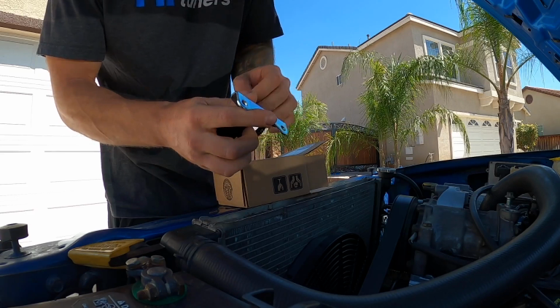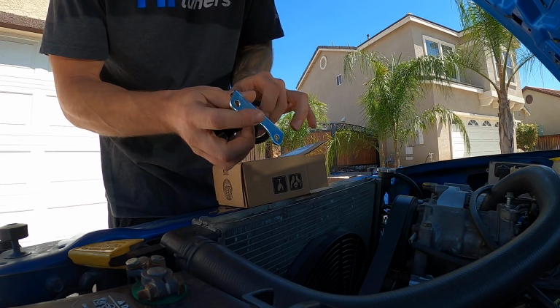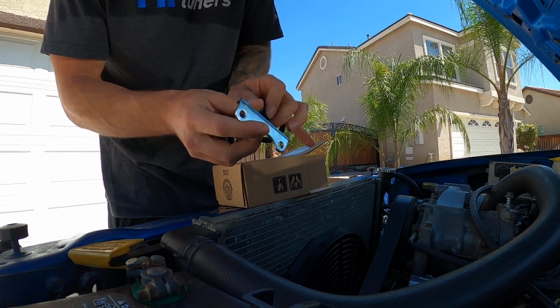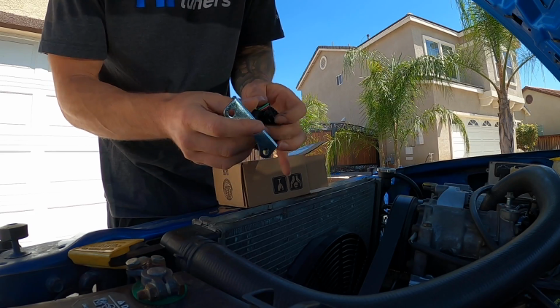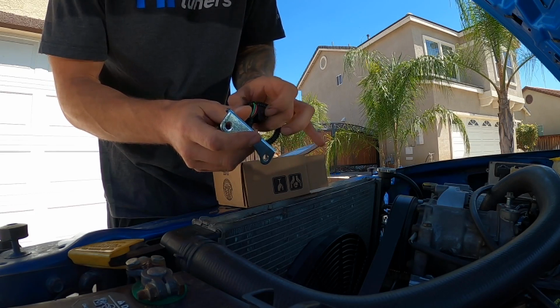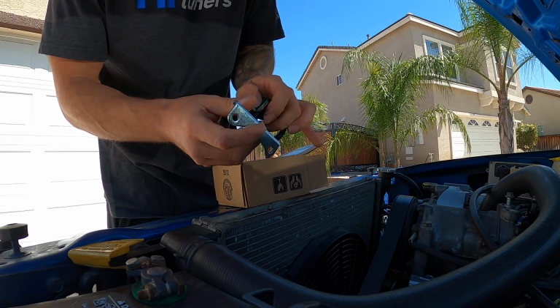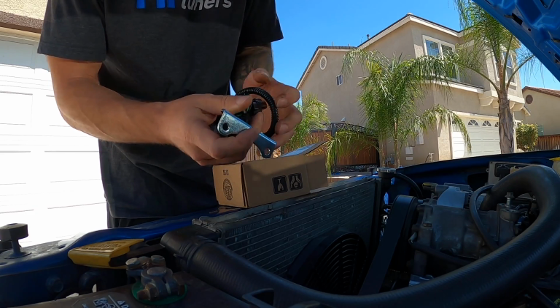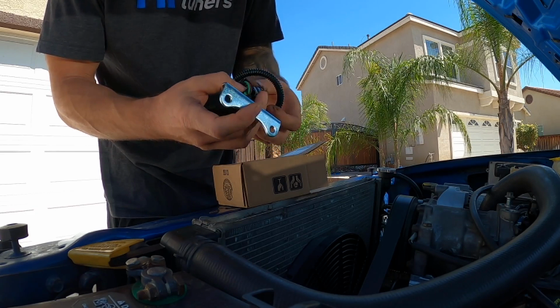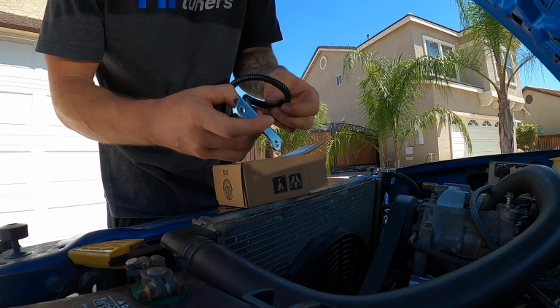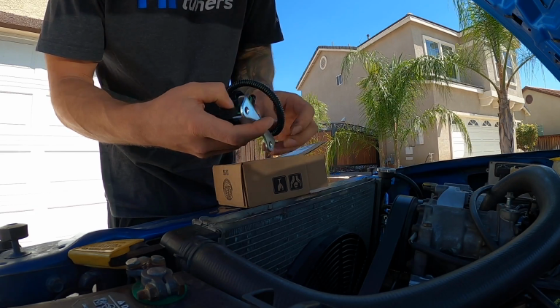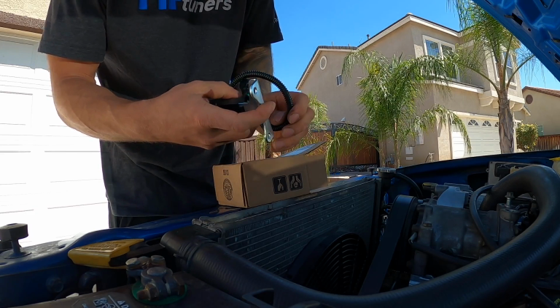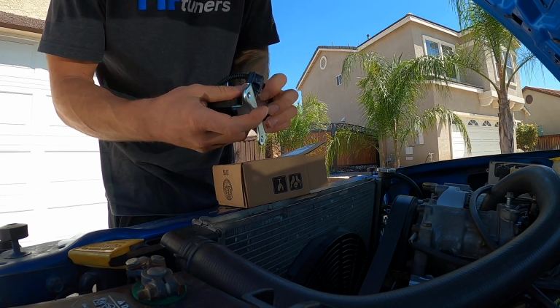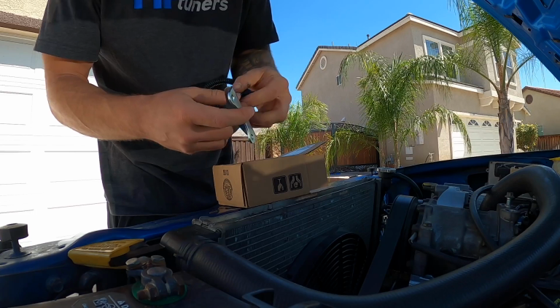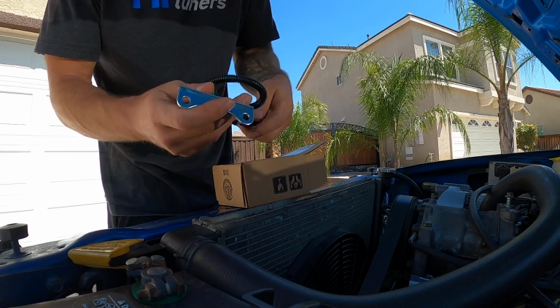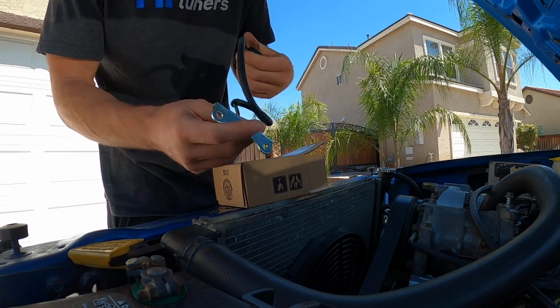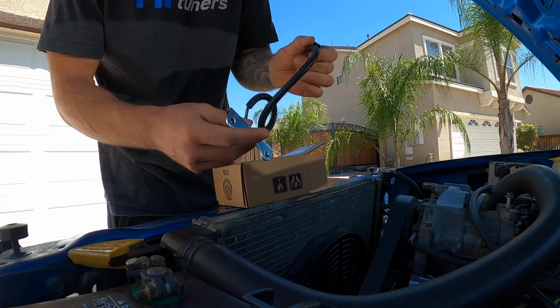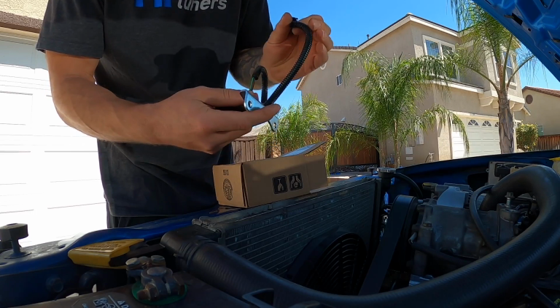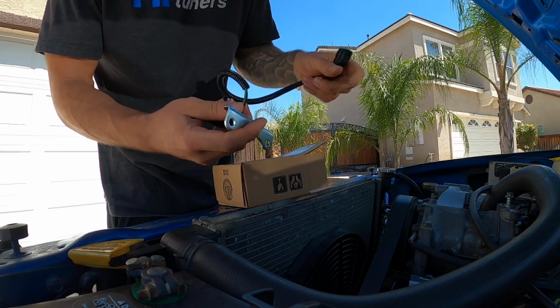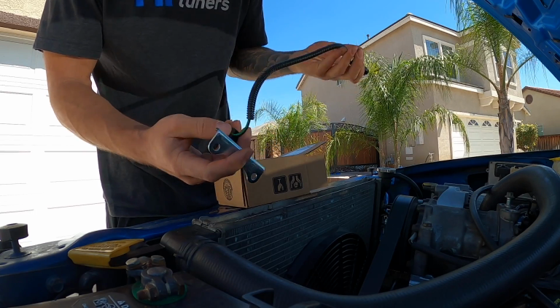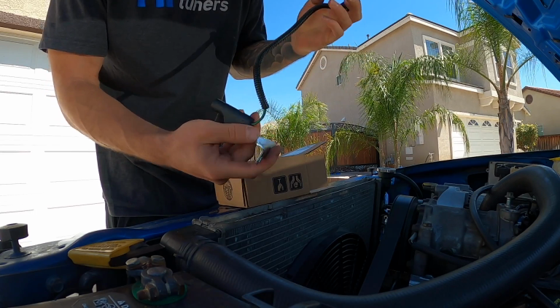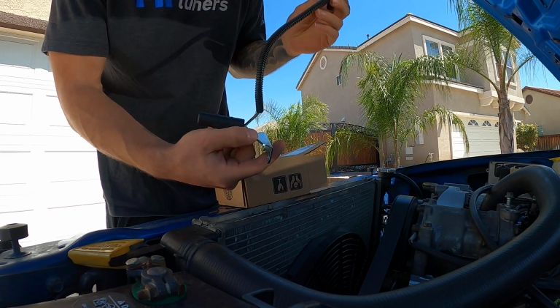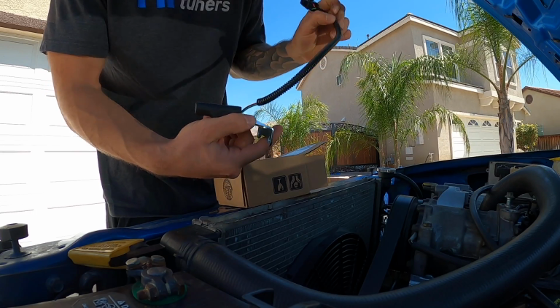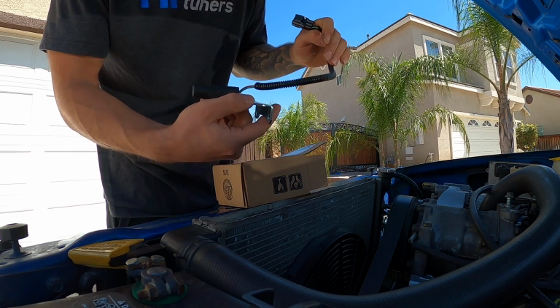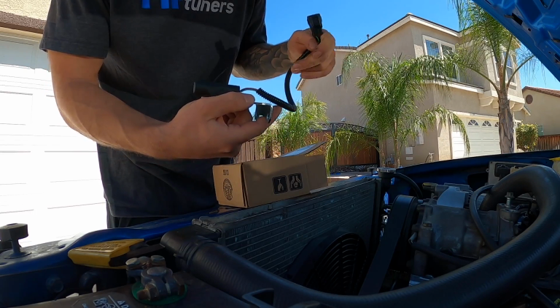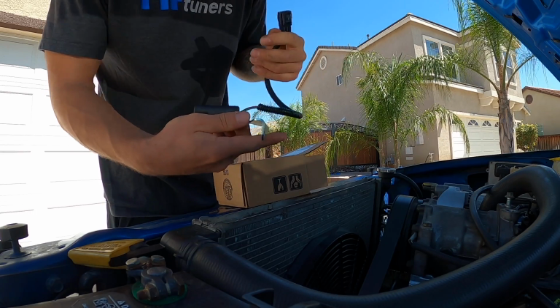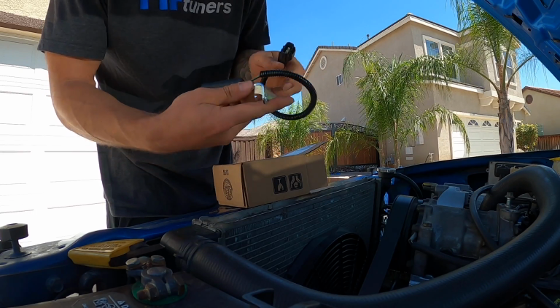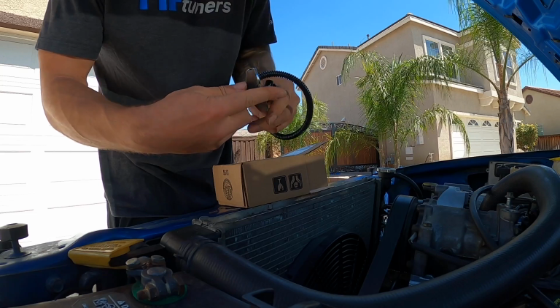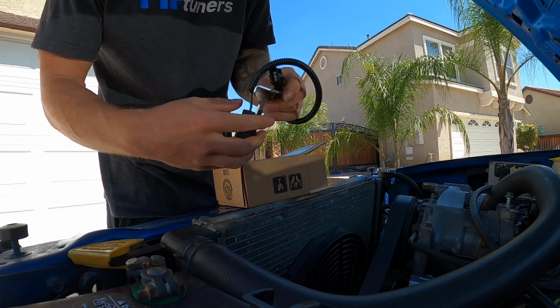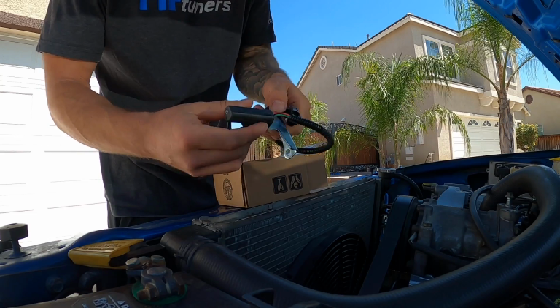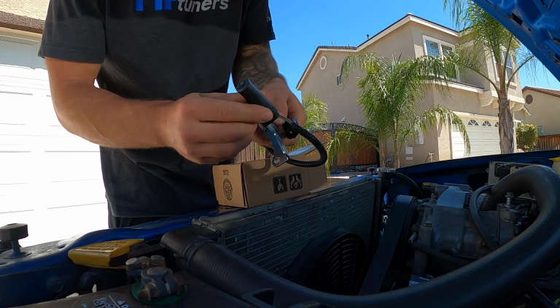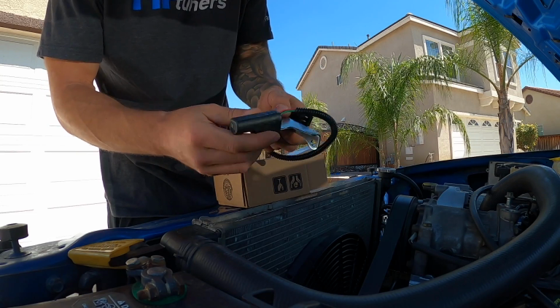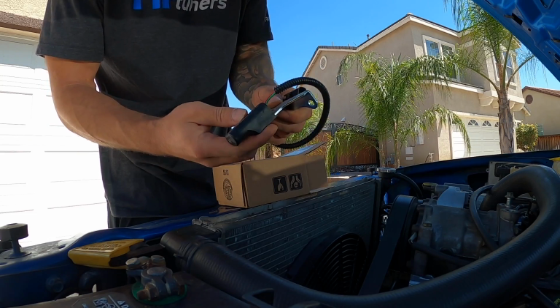One of the things — if you guys are probably replacing this, you already know that if this sensor fails, your engine can completely die out. So this is definitely not somewhere you want to cheap out on. Let's get this brand new sensor in there.